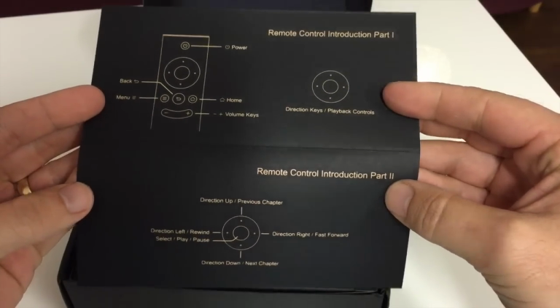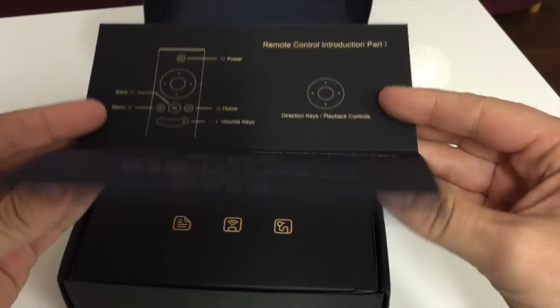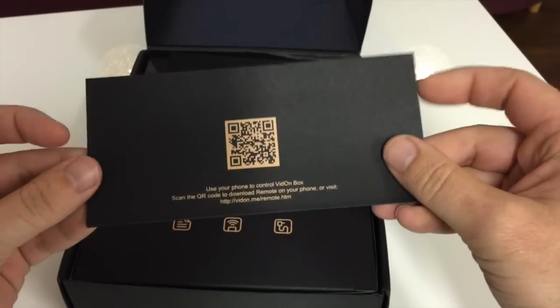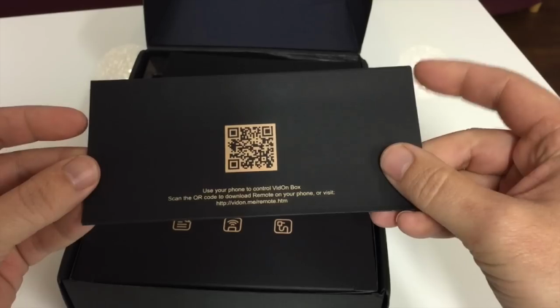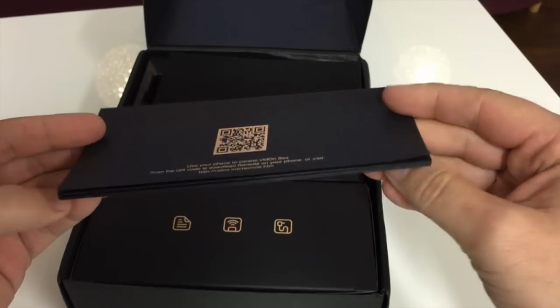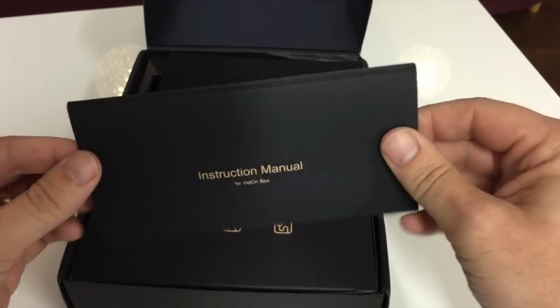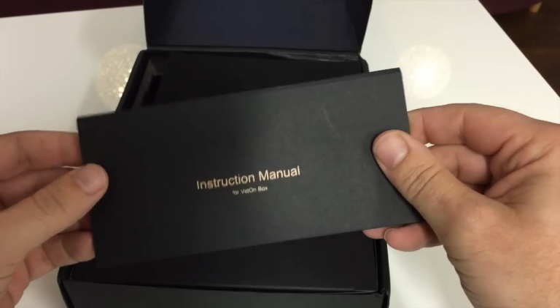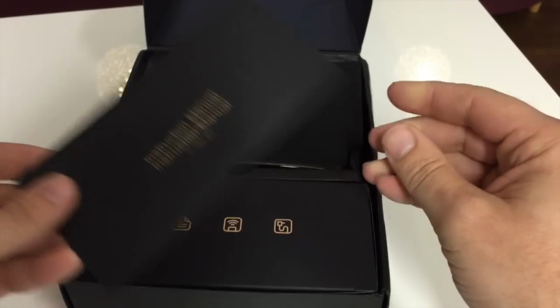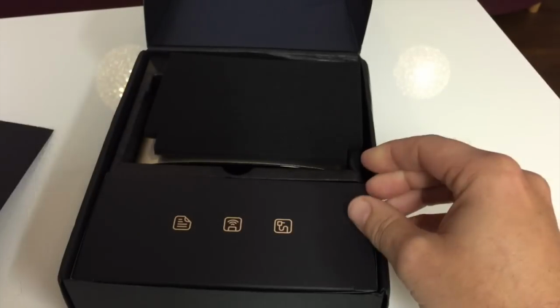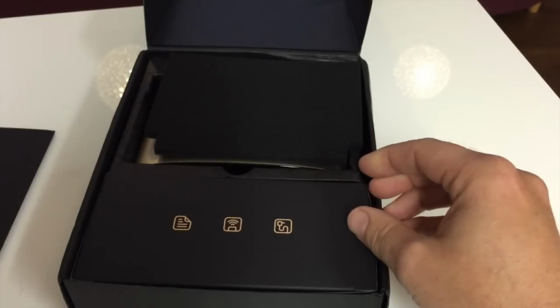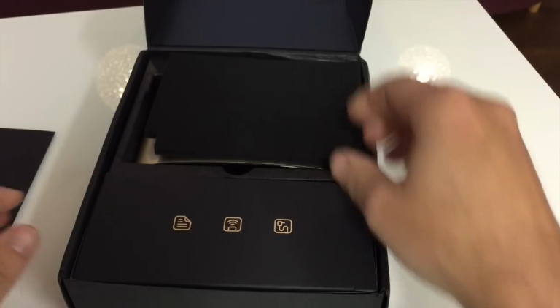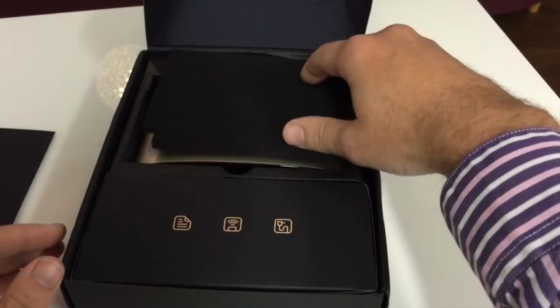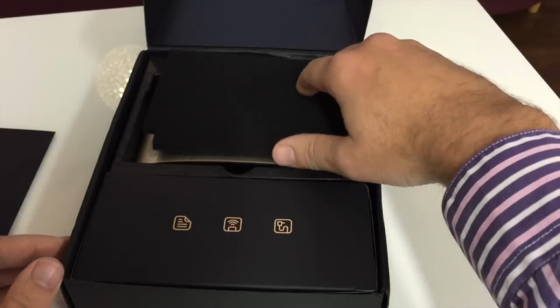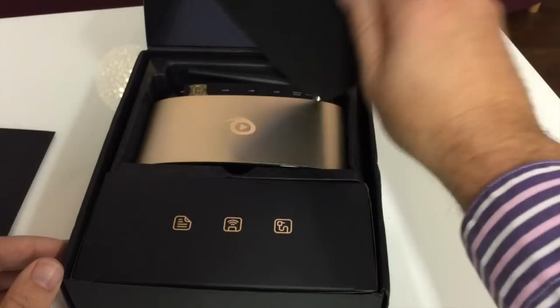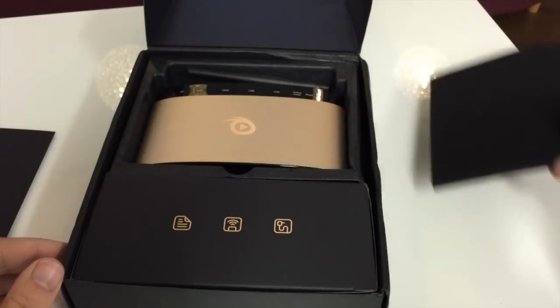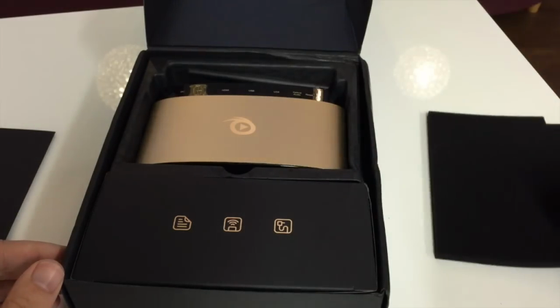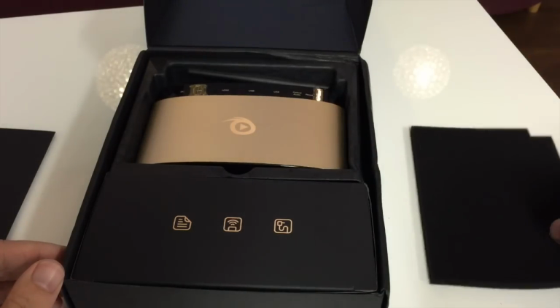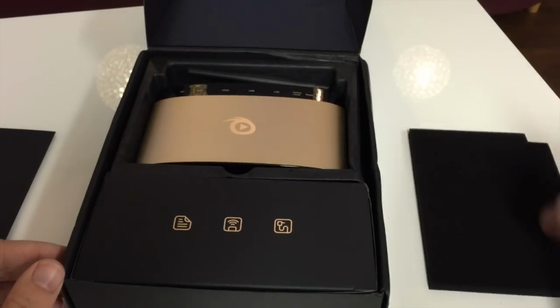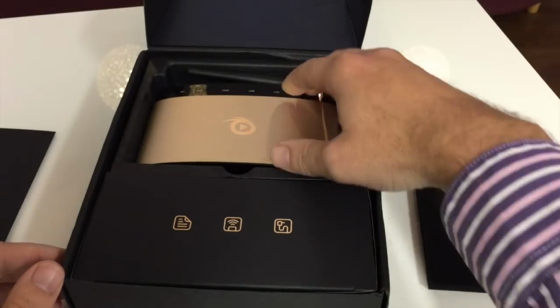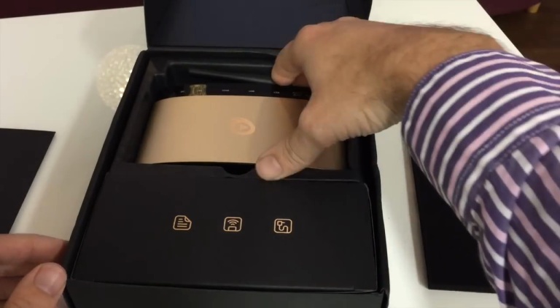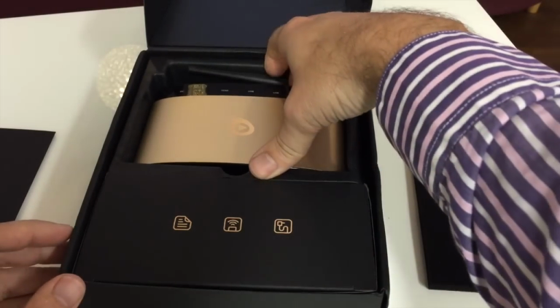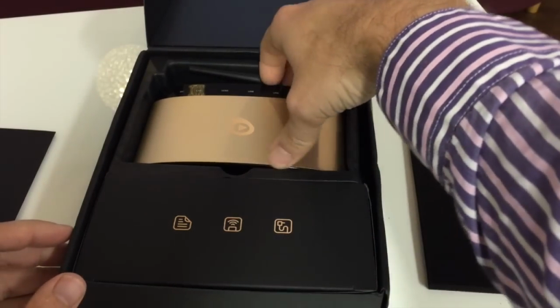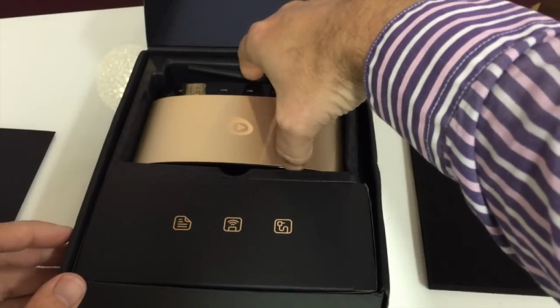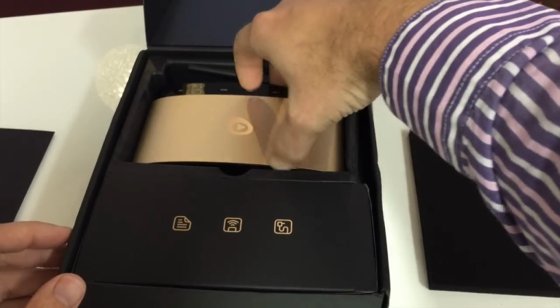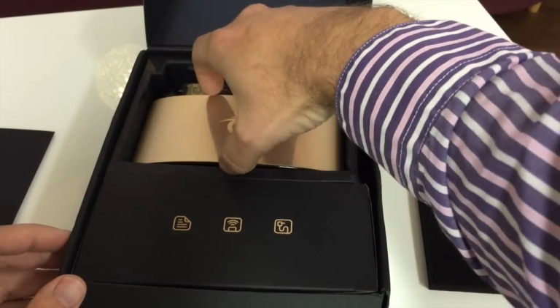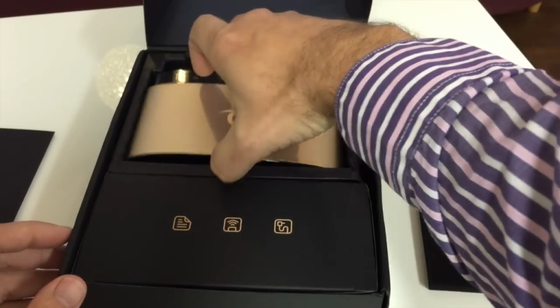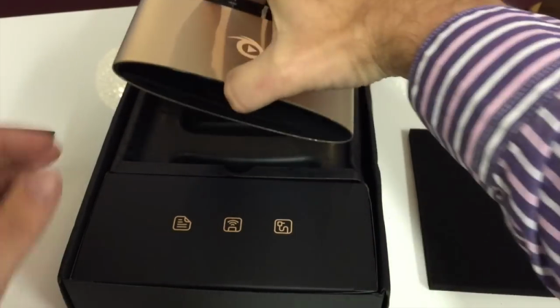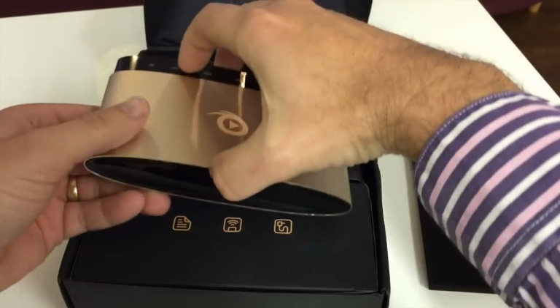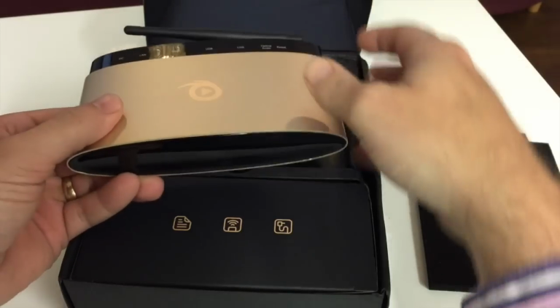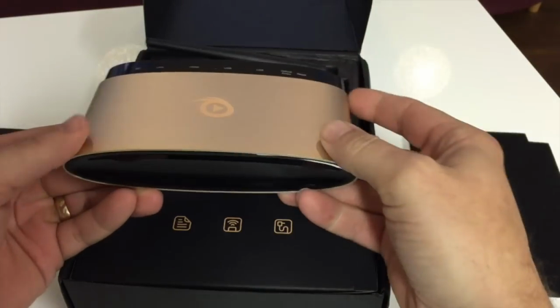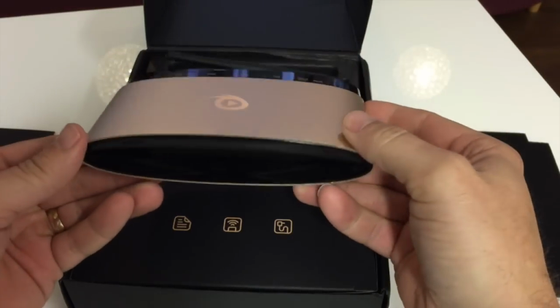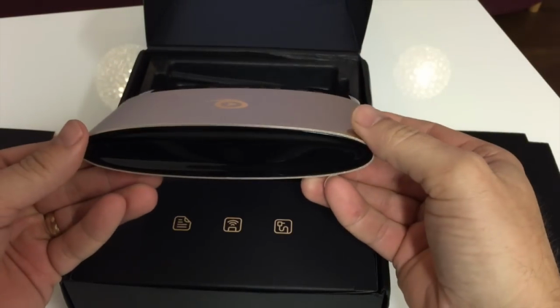Under the hood, this box runs on Android 4.4 software, has a quad-core processor, and 8 gigabytes of flash storage on board.